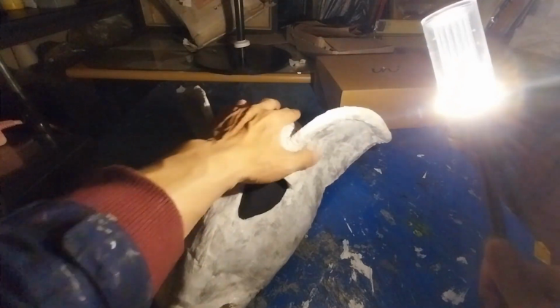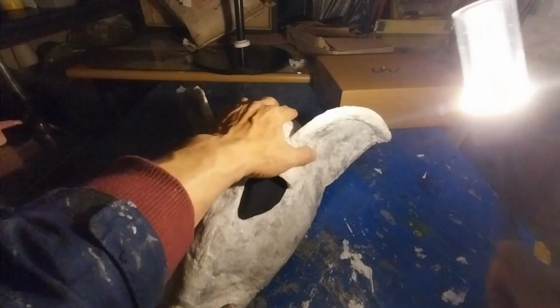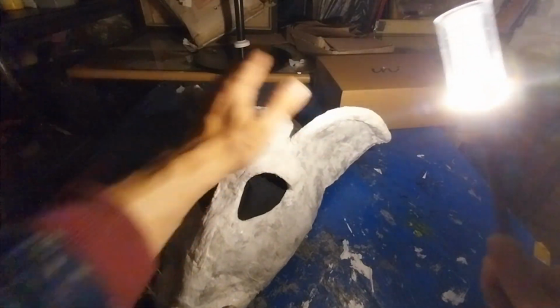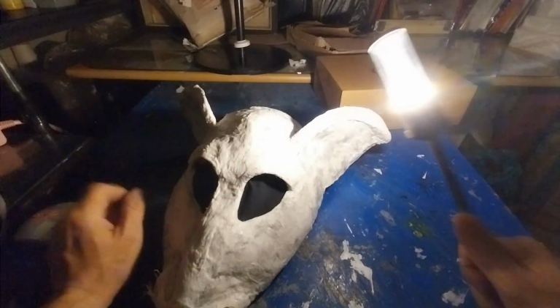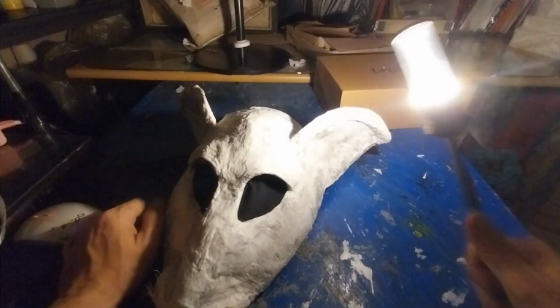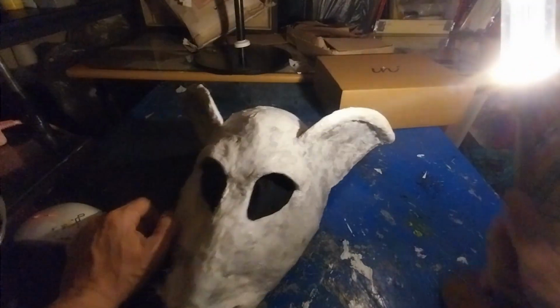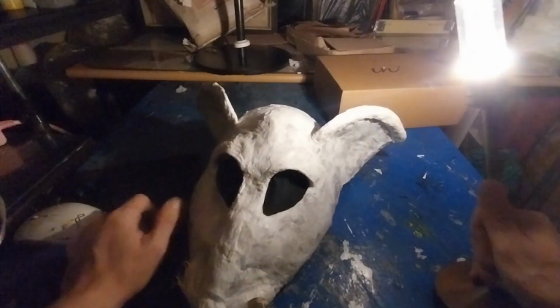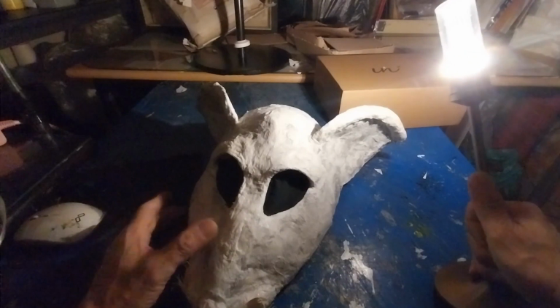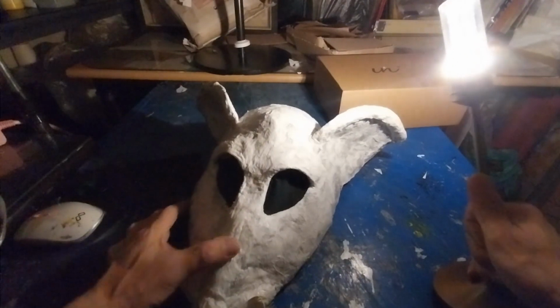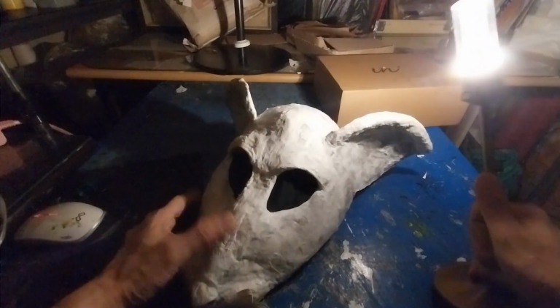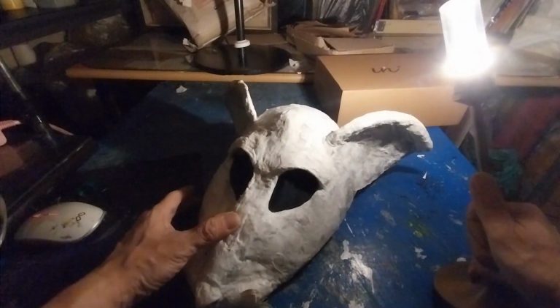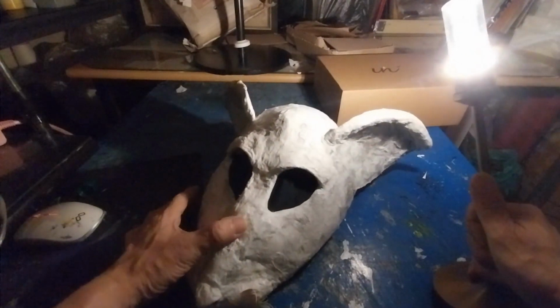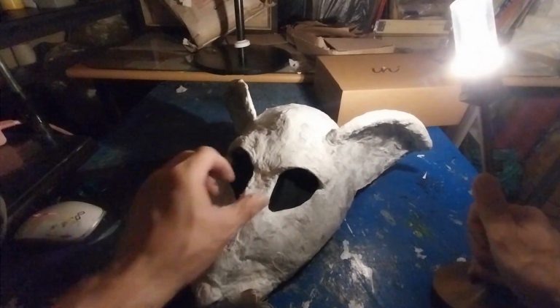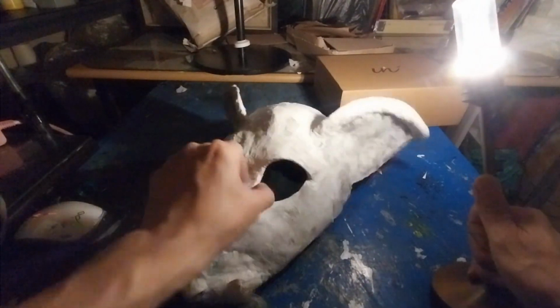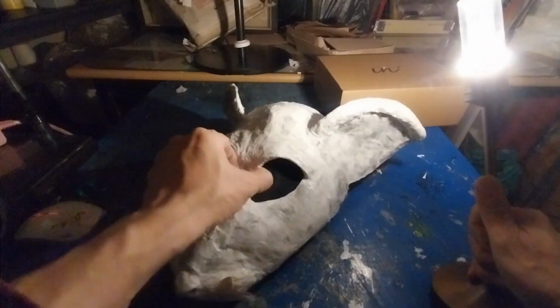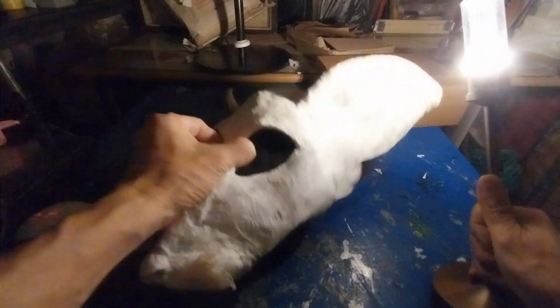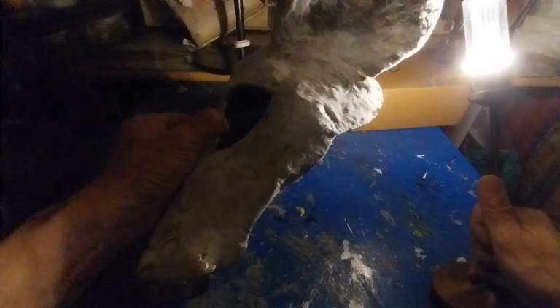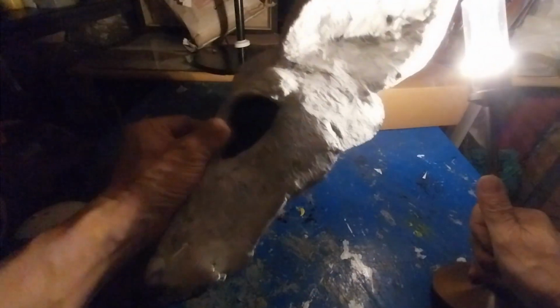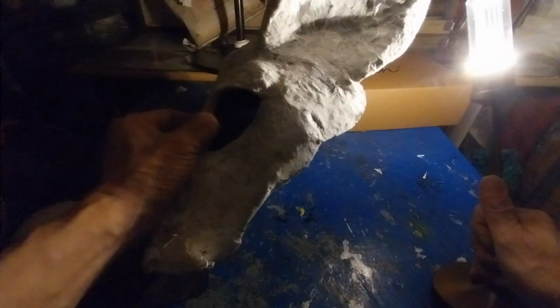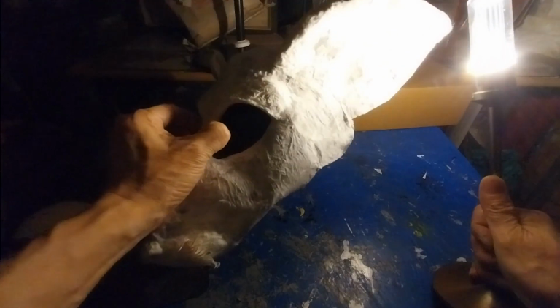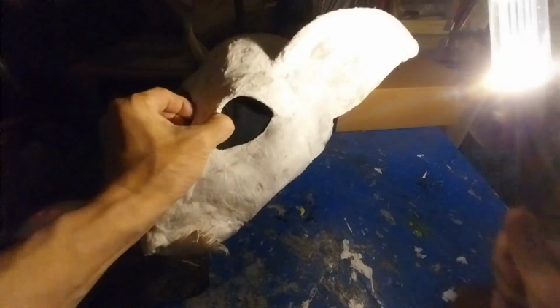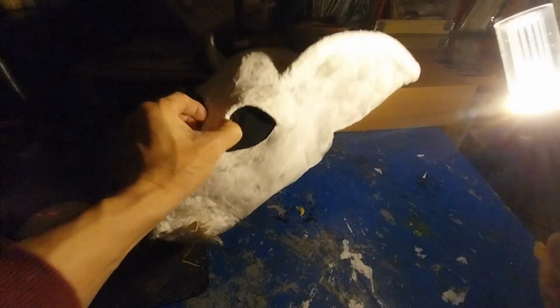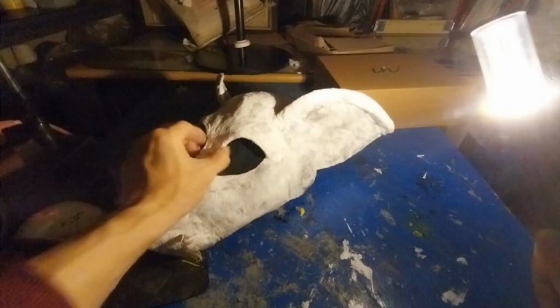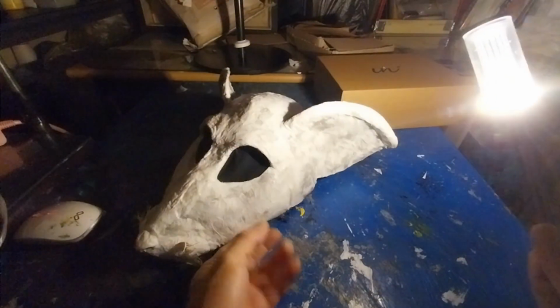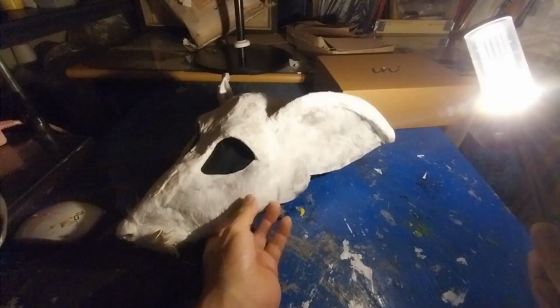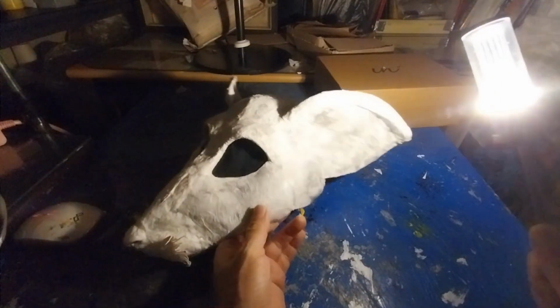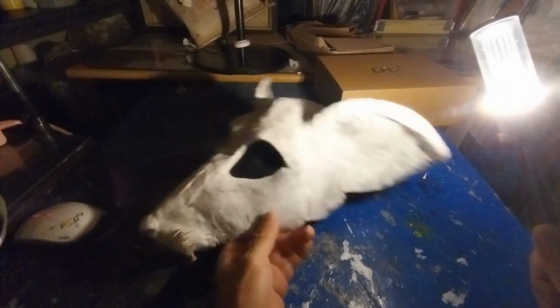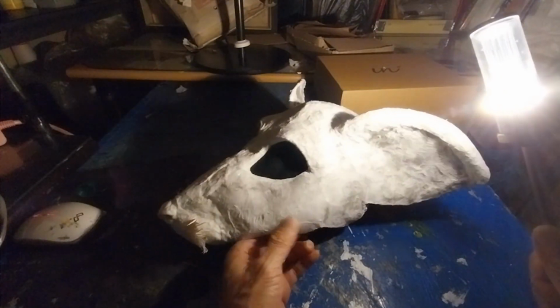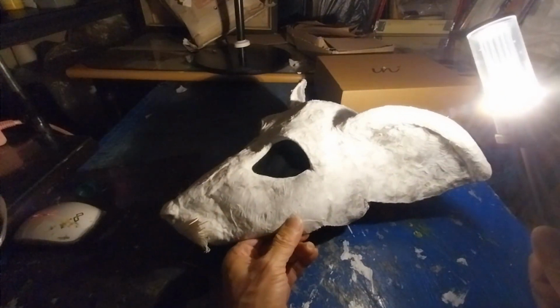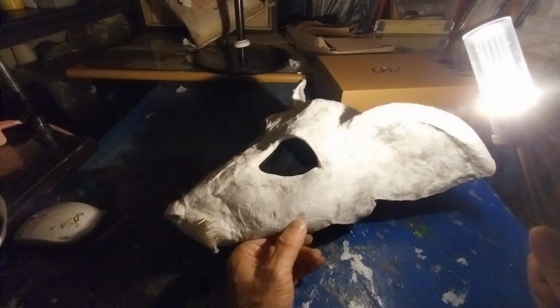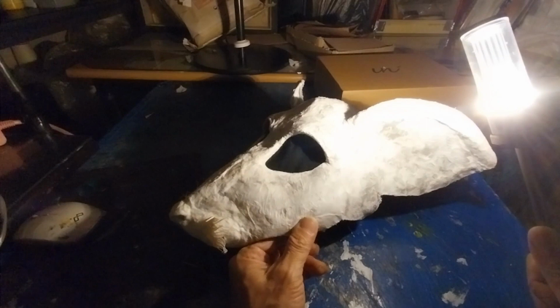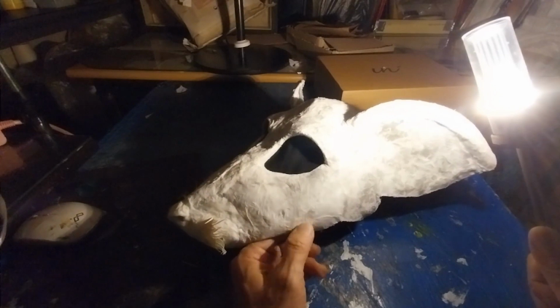원래 이 쥐들이 있으면 재화가 온다고 그러잖아요. 쥐들이 부지런하잖아요. 그래서 돈이 모인다잖아요. 그래서 쥐 그림도 갖고 있는 집도 본 것 같아. 호랑이, 닭, 돼지도 있고 쥐도 있는 것 같아.